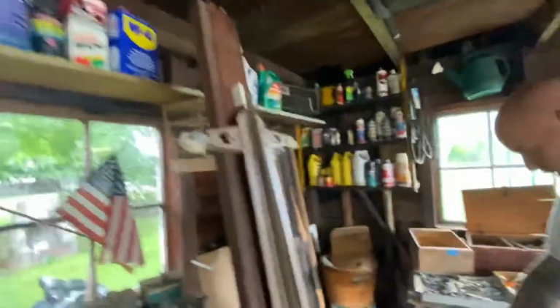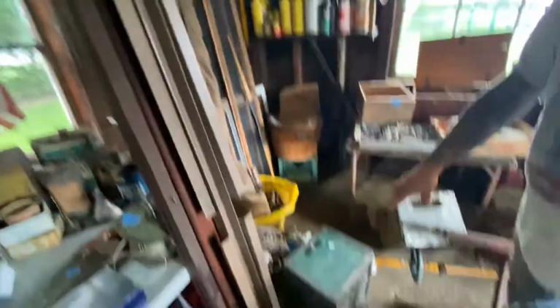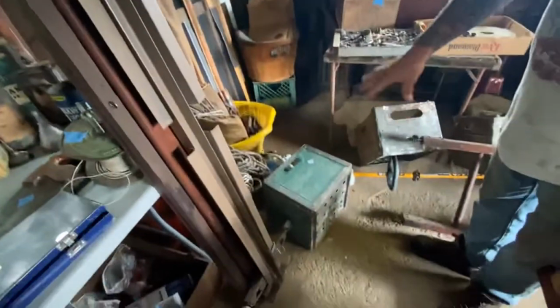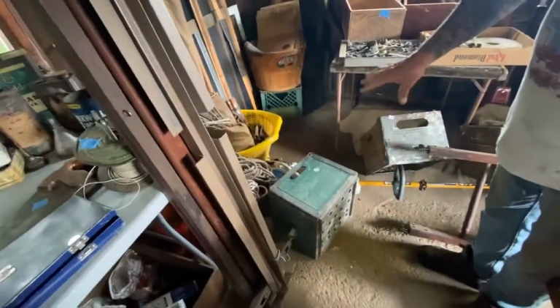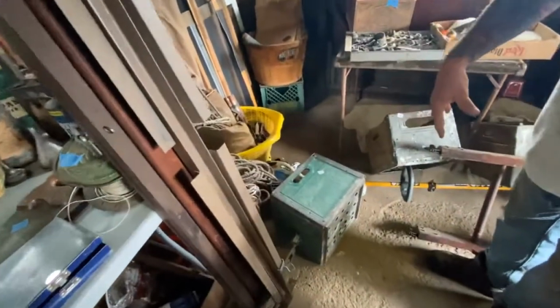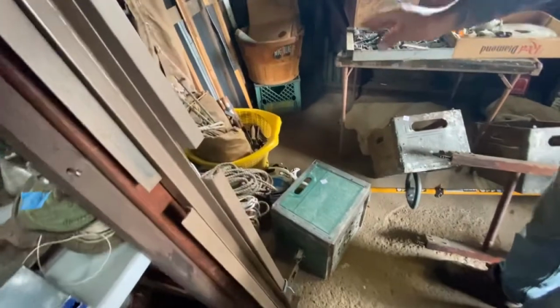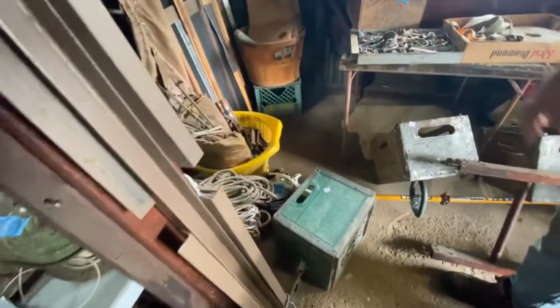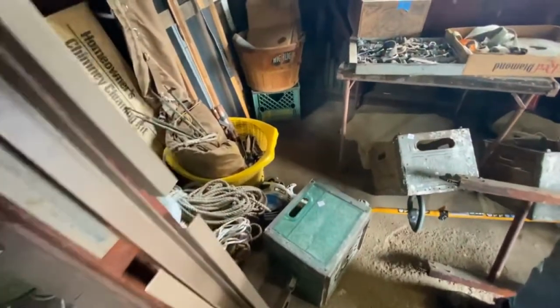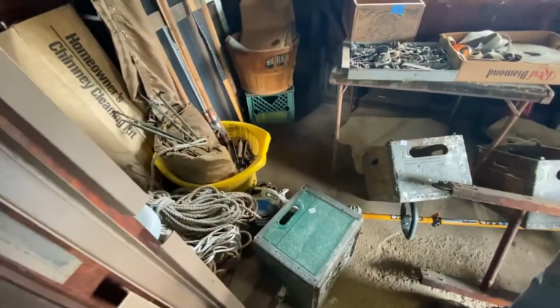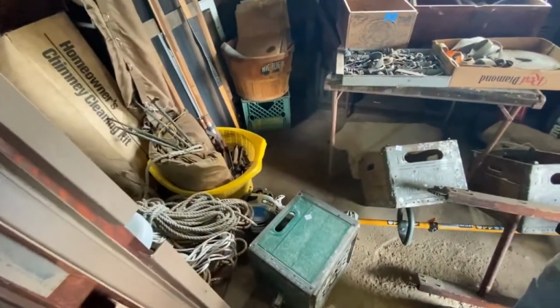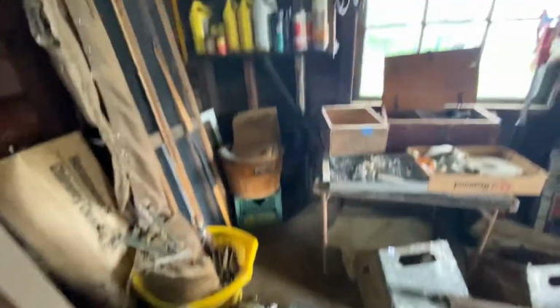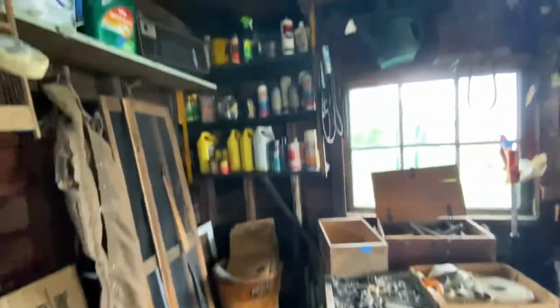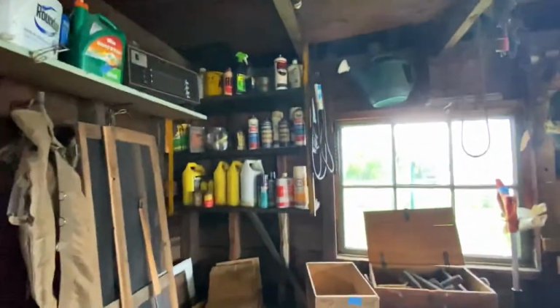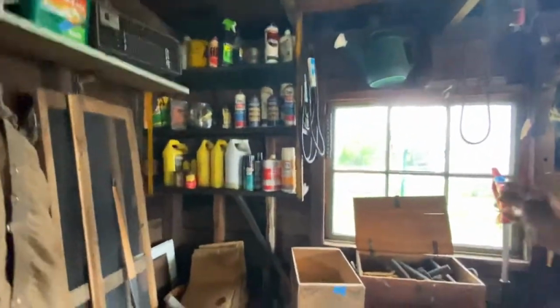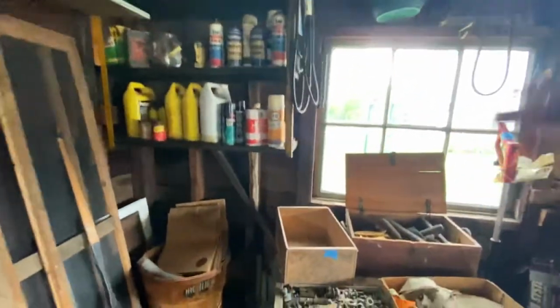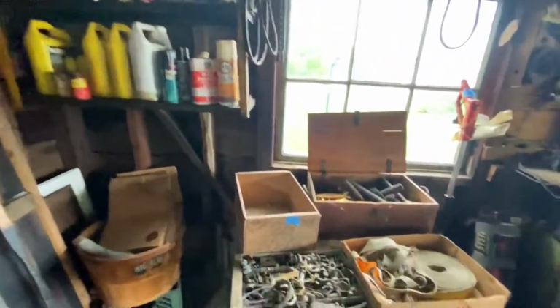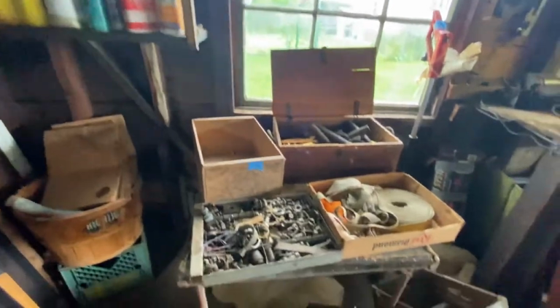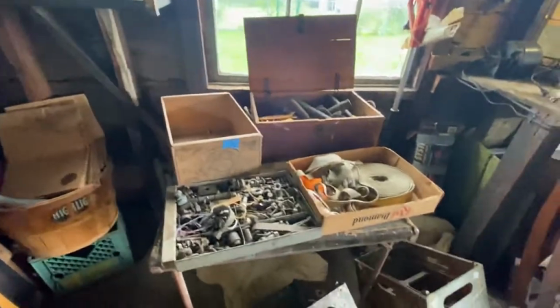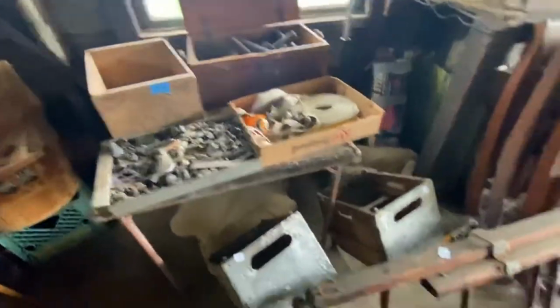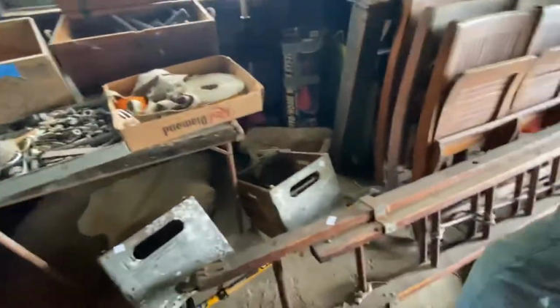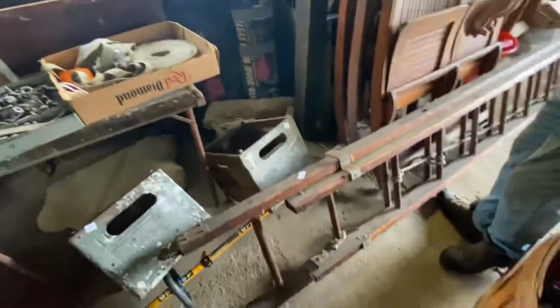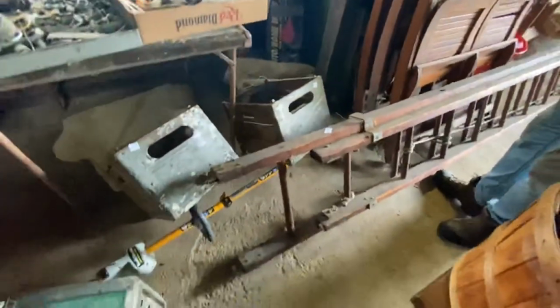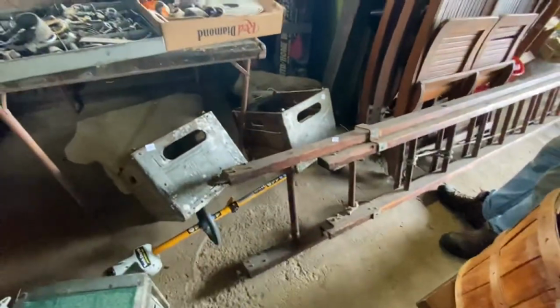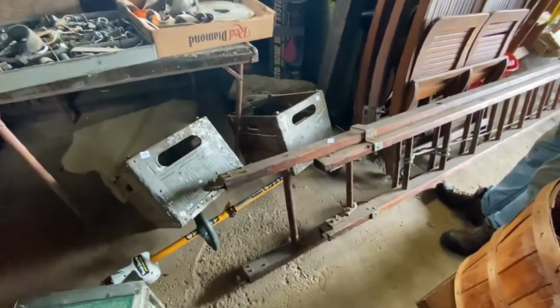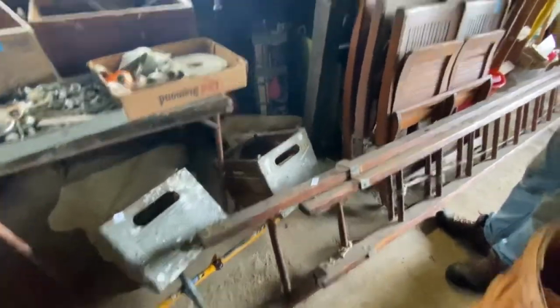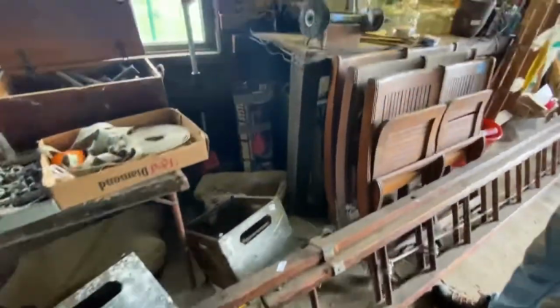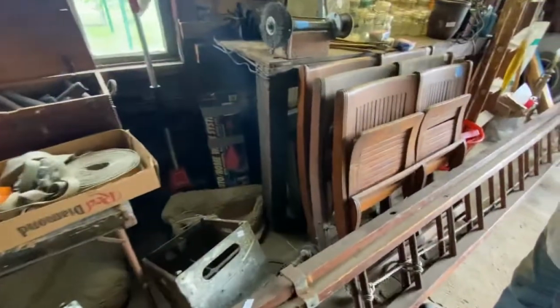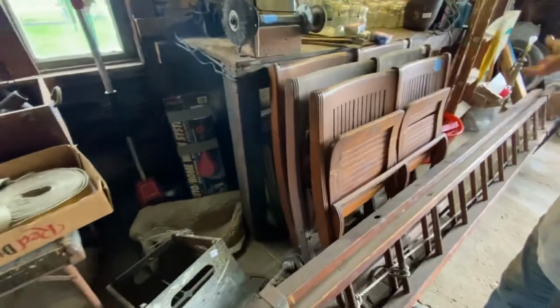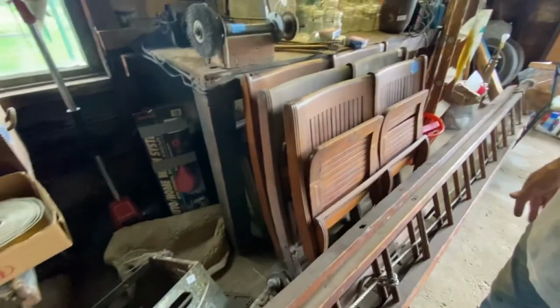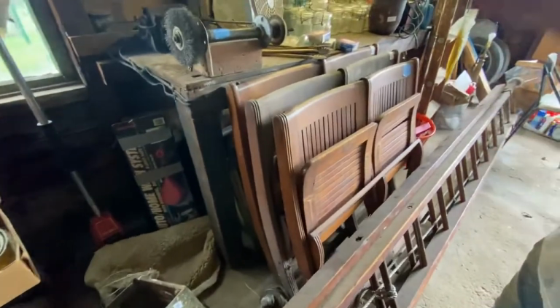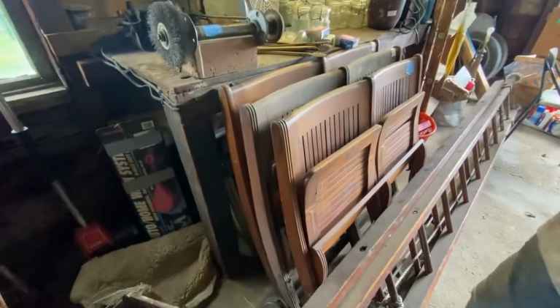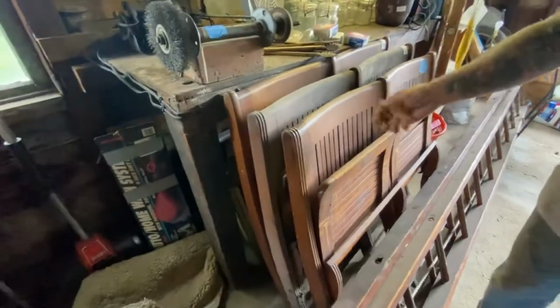We've got nice milk crates here, old Whiting Milk Farms. There's a hood crate in here, all kinds of stuff. Wood boxes, lots of wood boxes, a giant wooden ladder — I think this is like a 20-foot wooden ladder. You can cut it up and sell it.